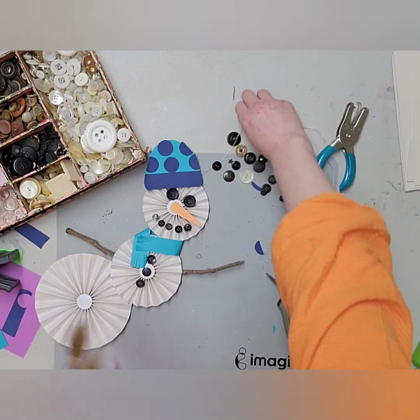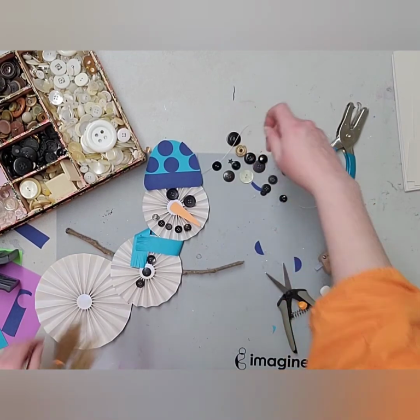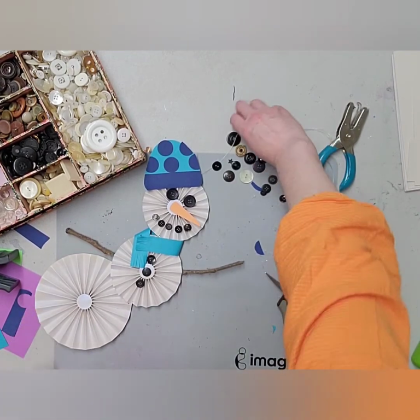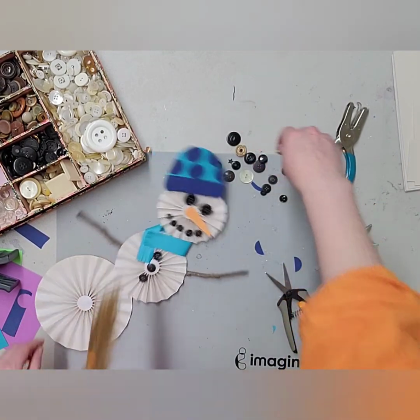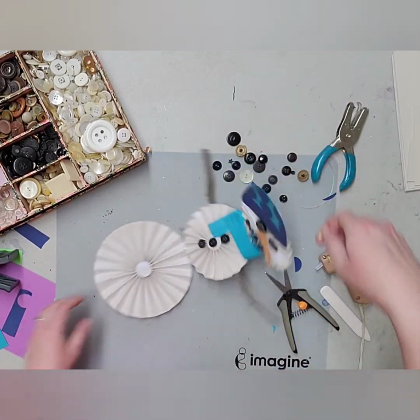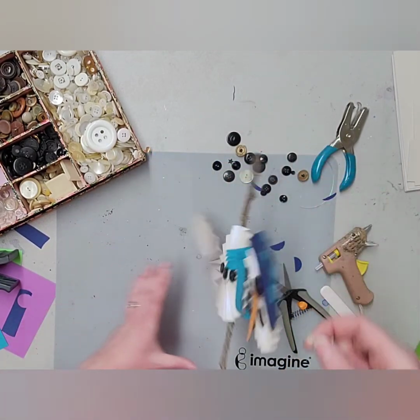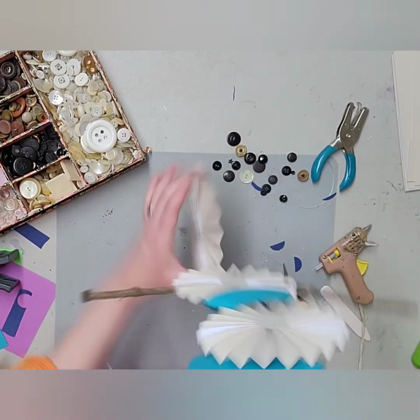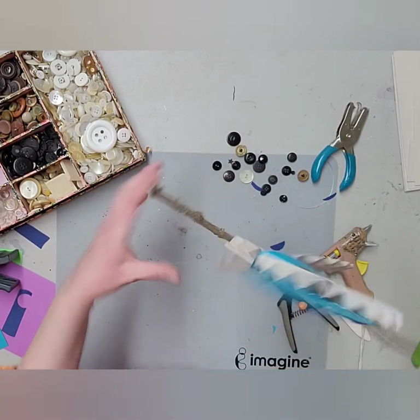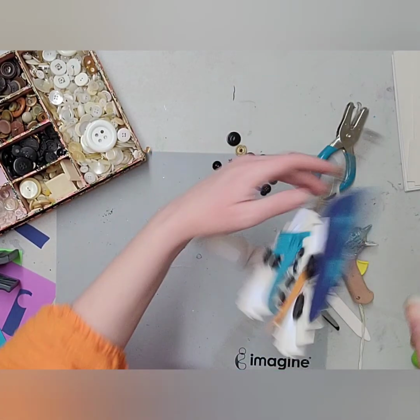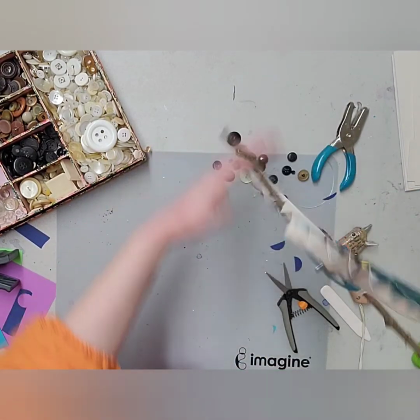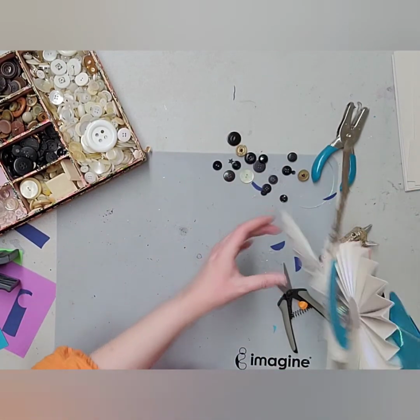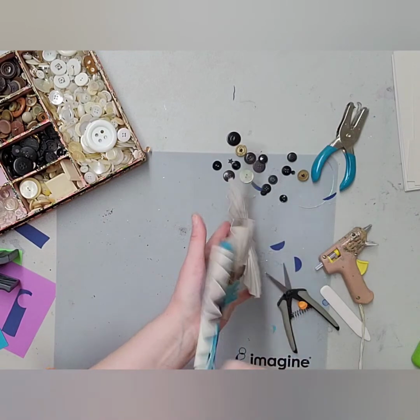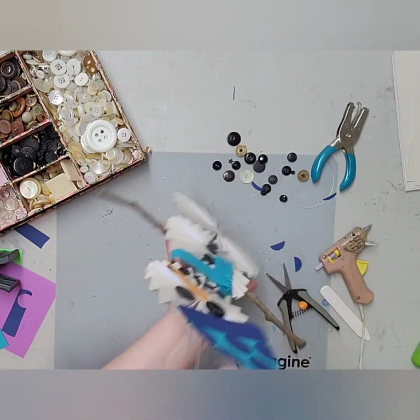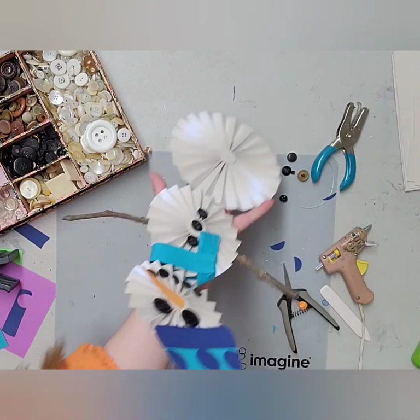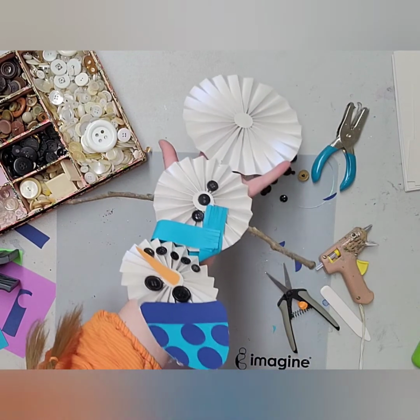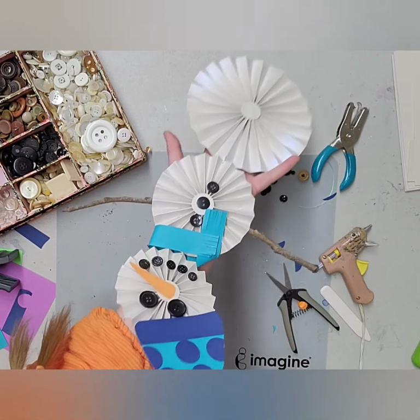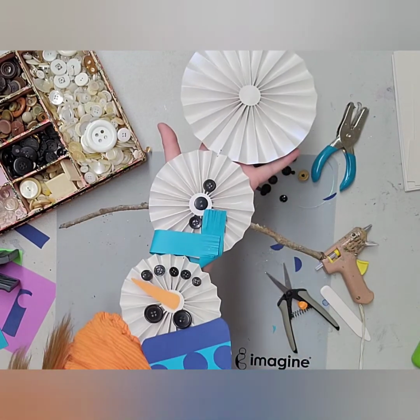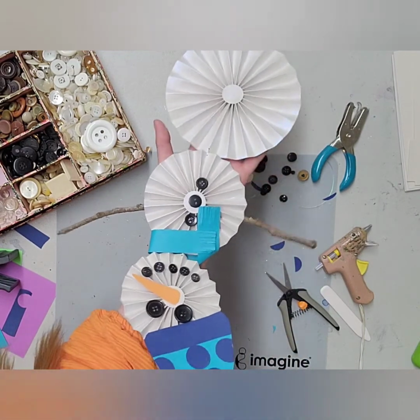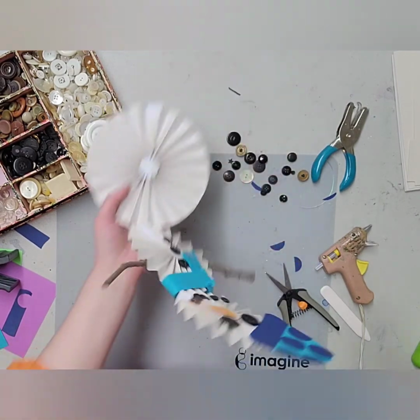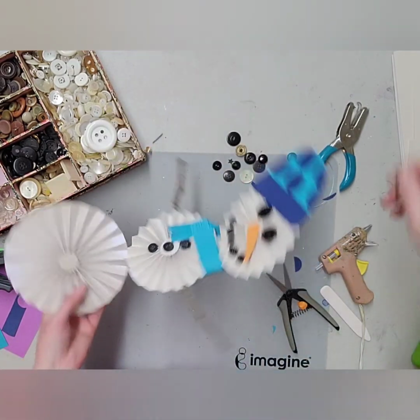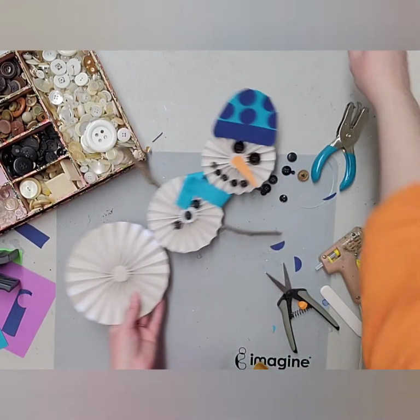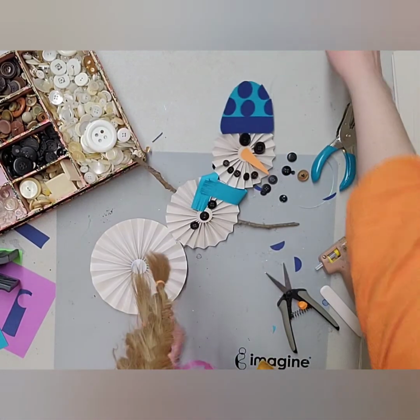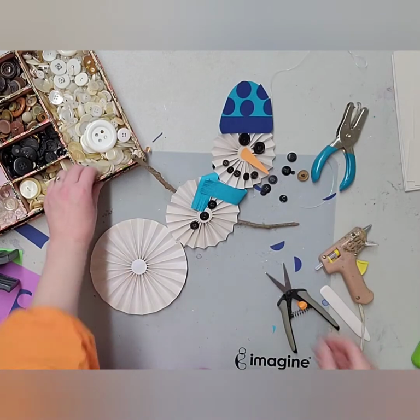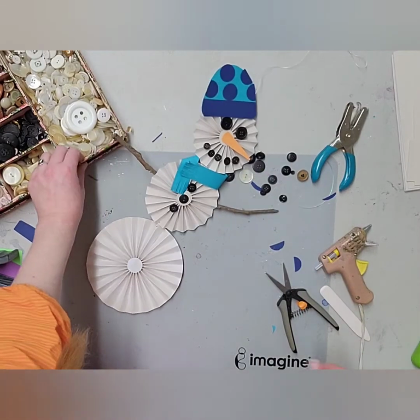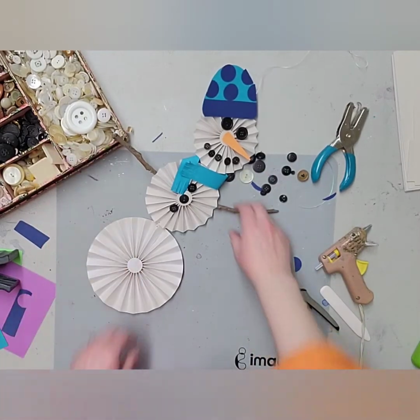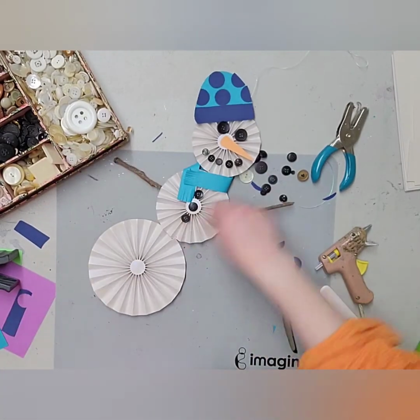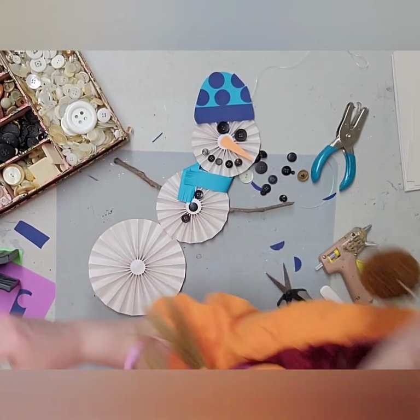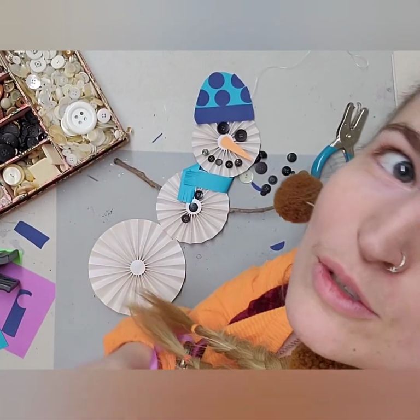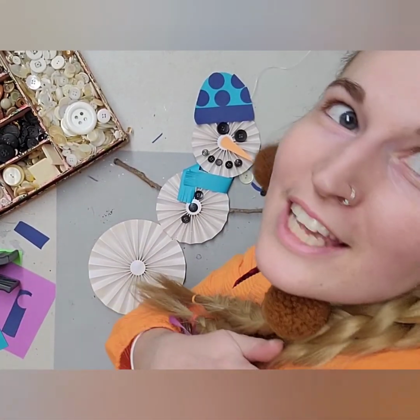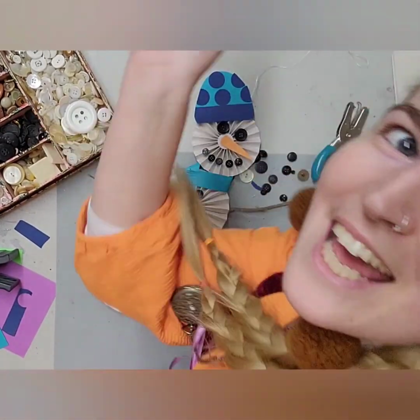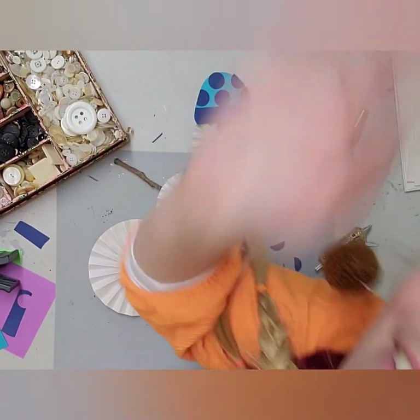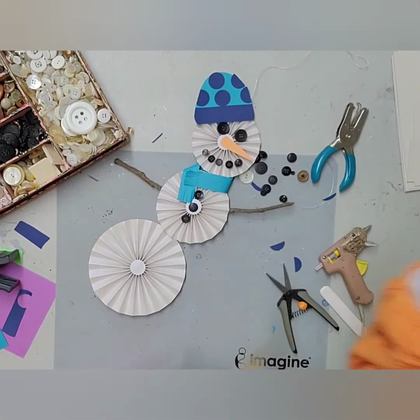And there we have our cute little snowman — oh my gosh, I just love him! So that's what we're making this week for the five-dollar craft. If anyone wants to come by and make it, it's just five dollars and the station will be up until next Wednesday. Have a great day, friends!